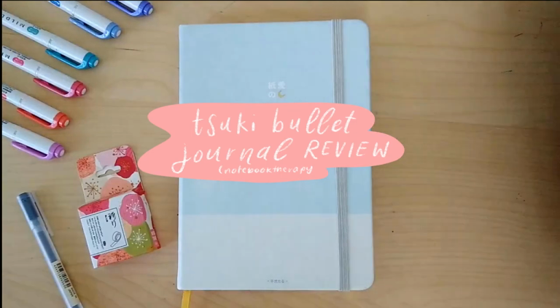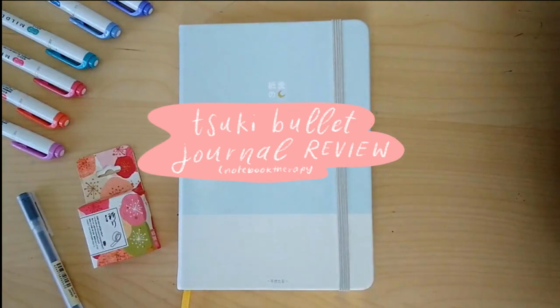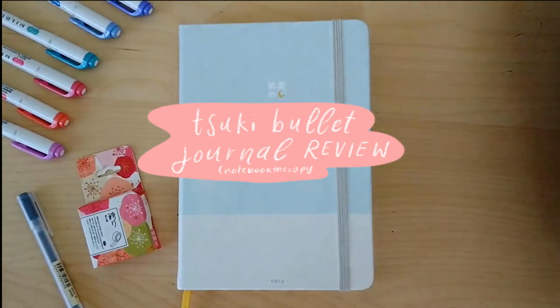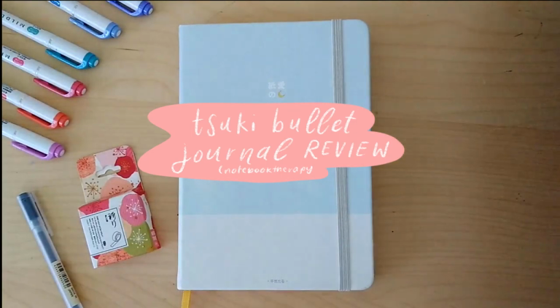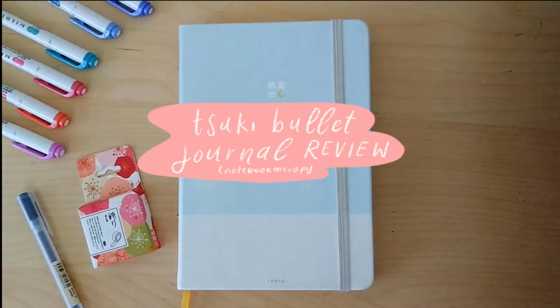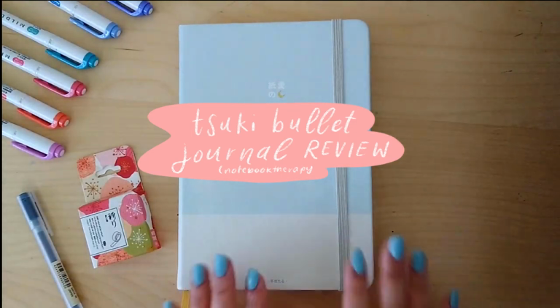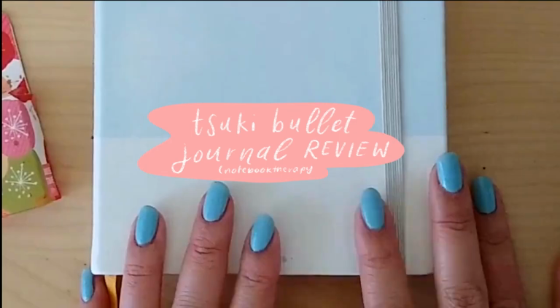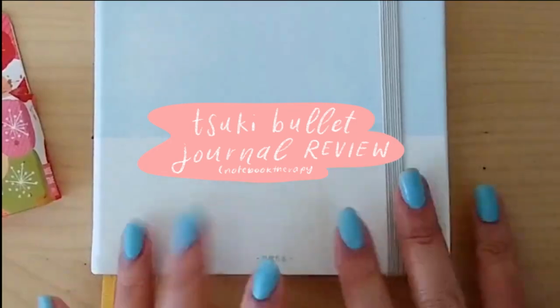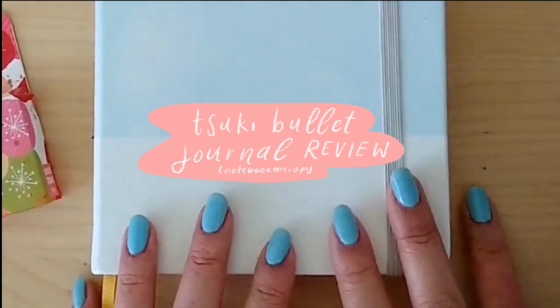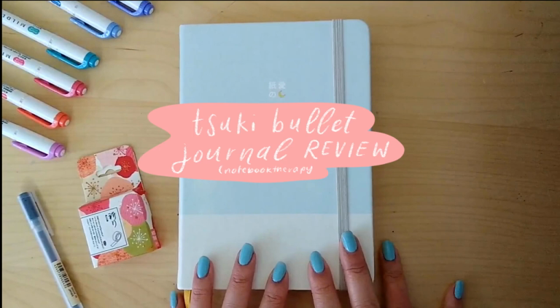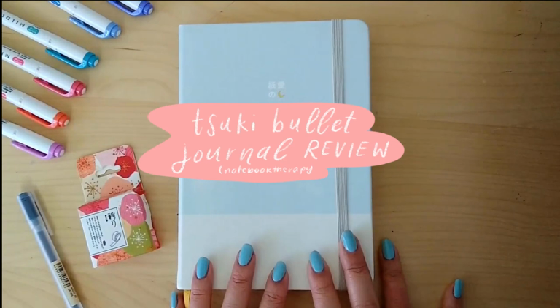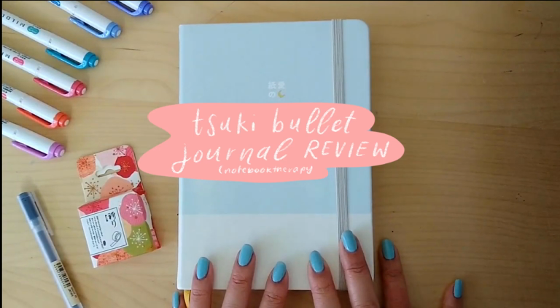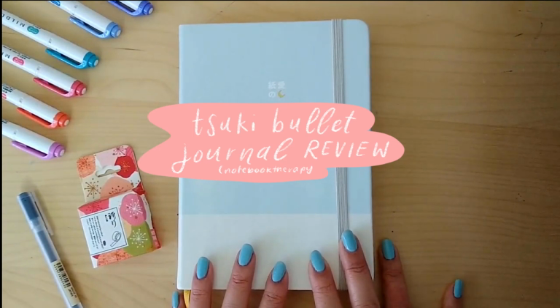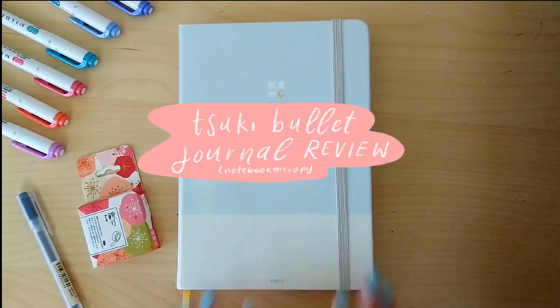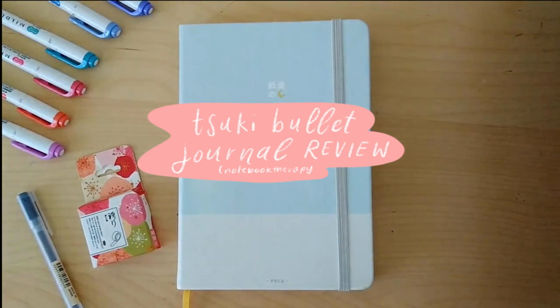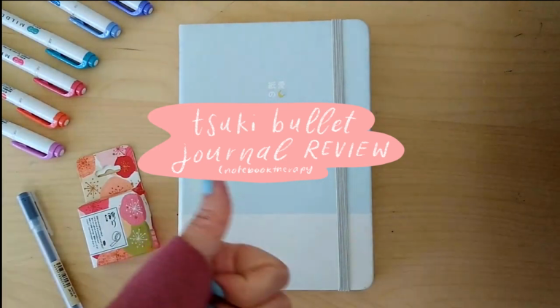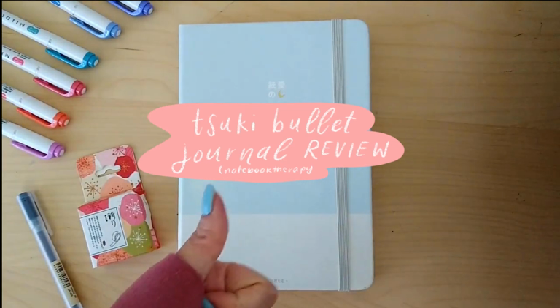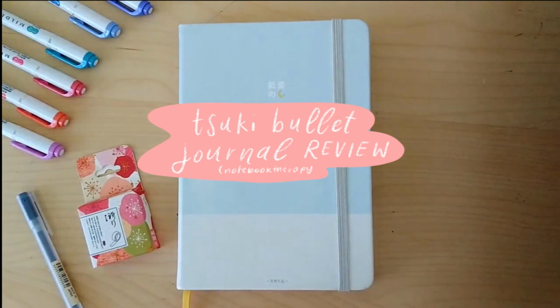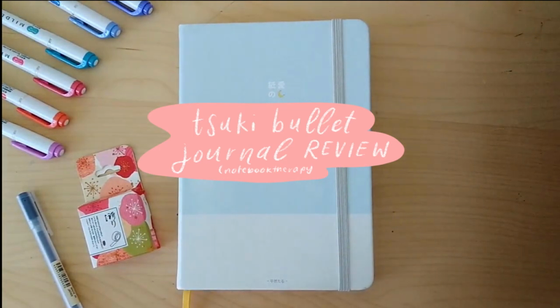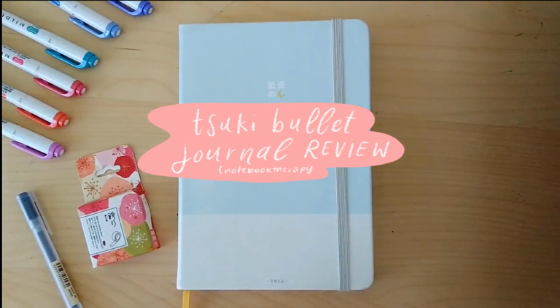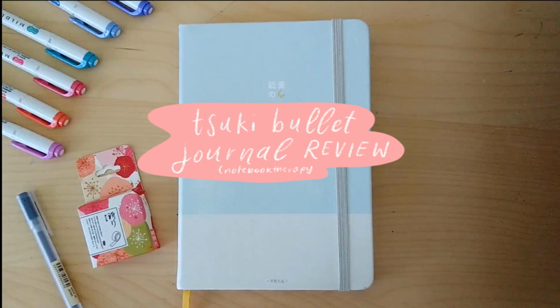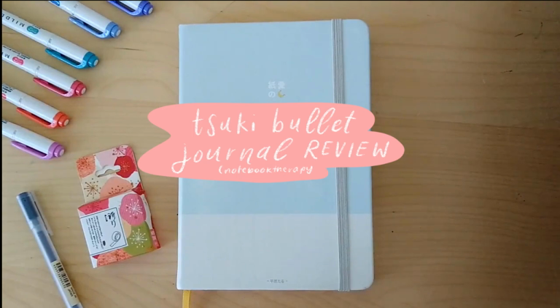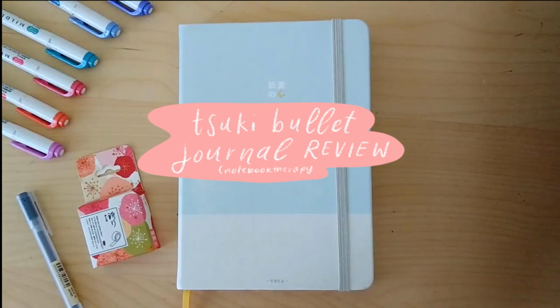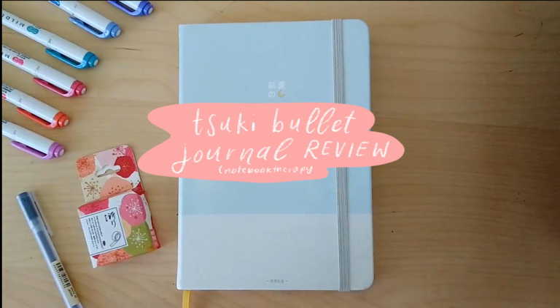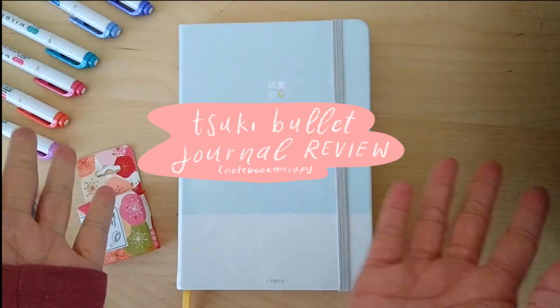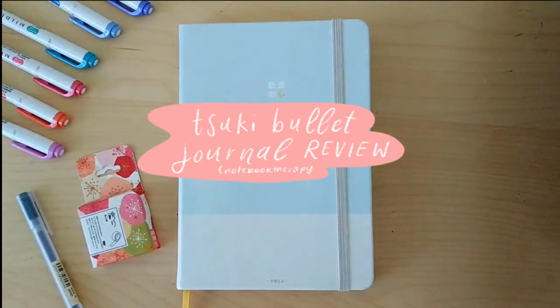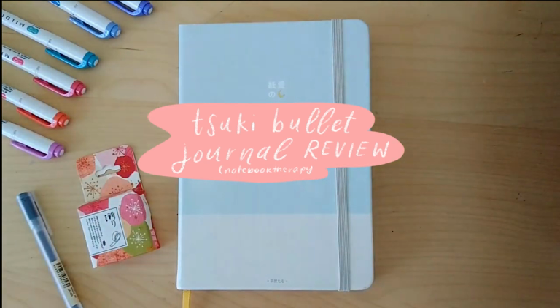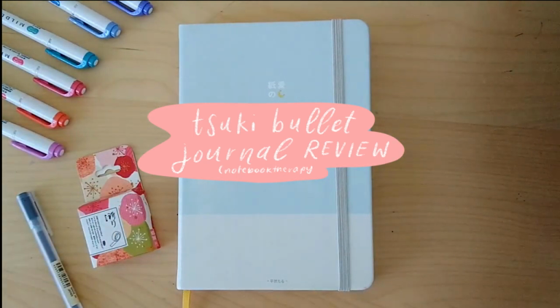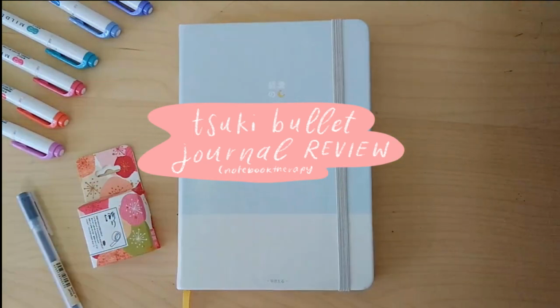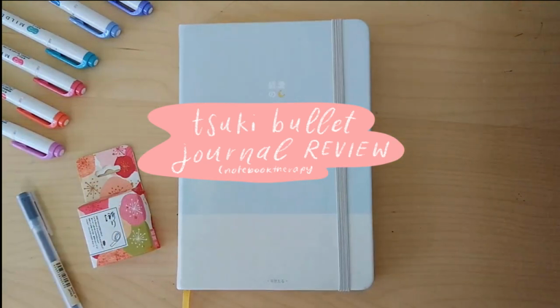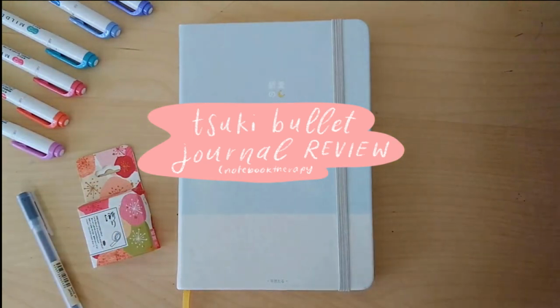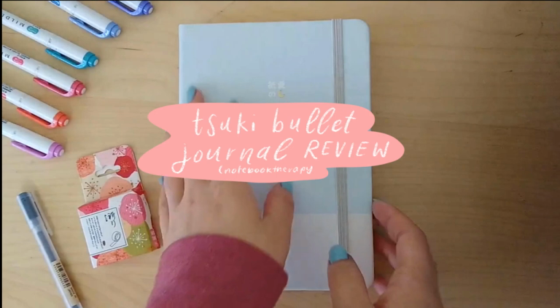Hey guys, it's Katie and today we have a very special video — it's a Notebook Therapy Suki bullet journal review. I've never done one before so hopefully this will turn out well, and without further ado let's get started.